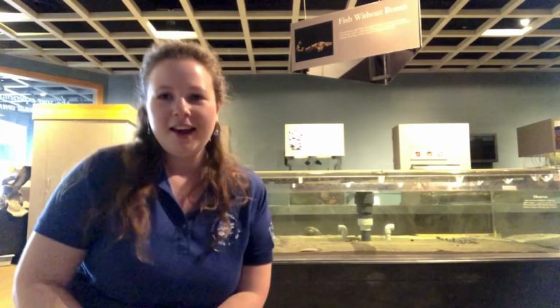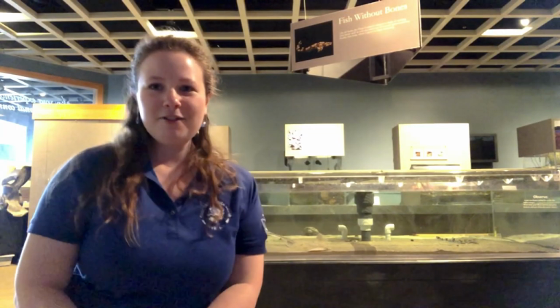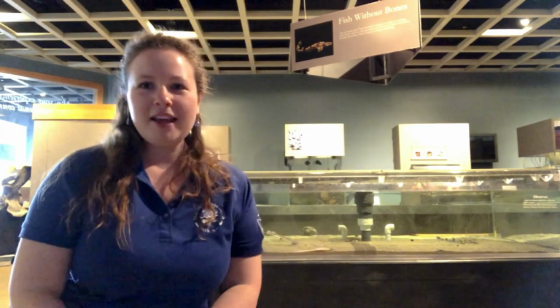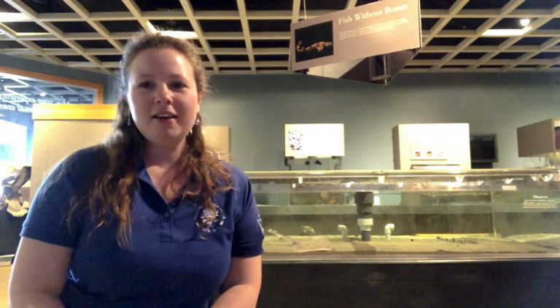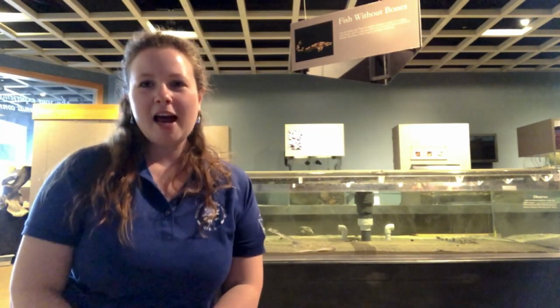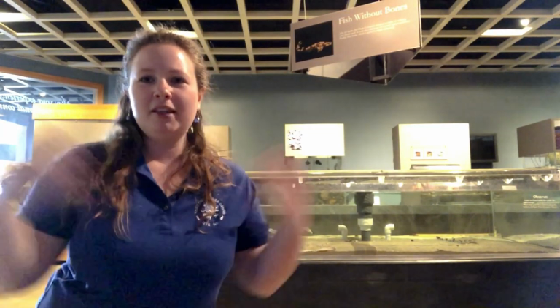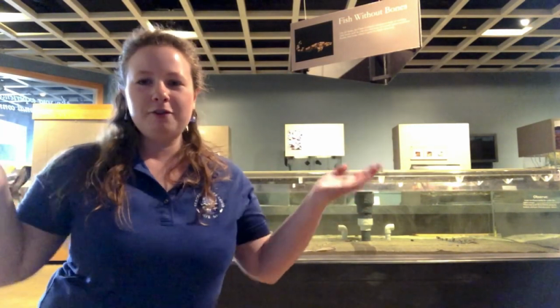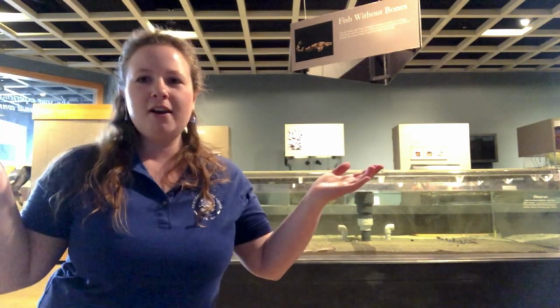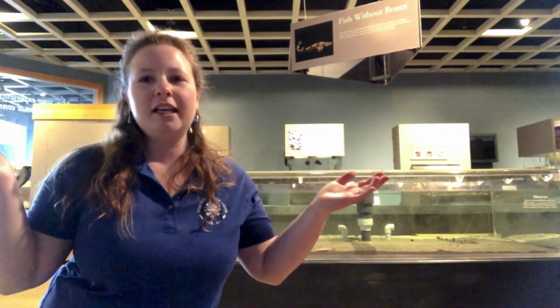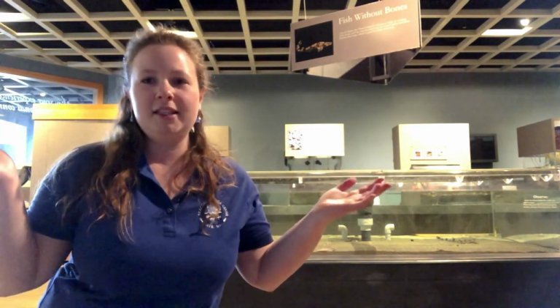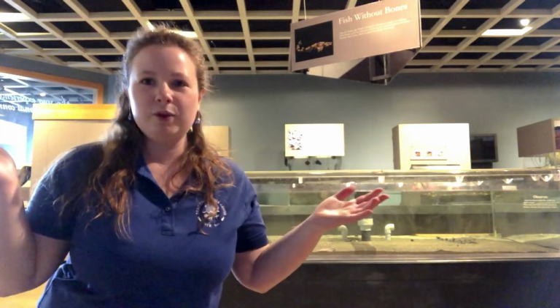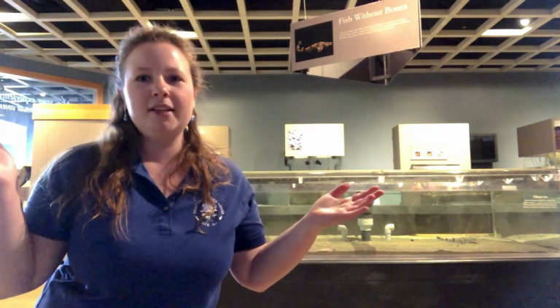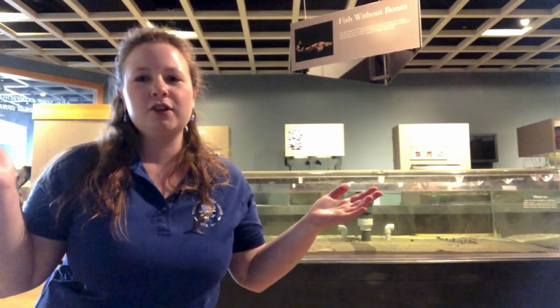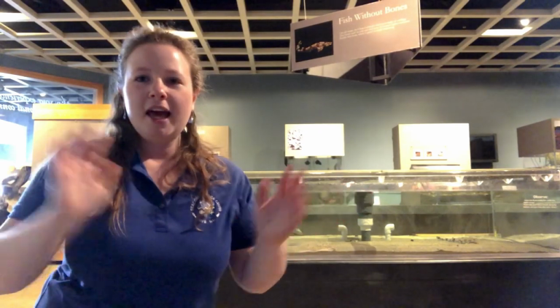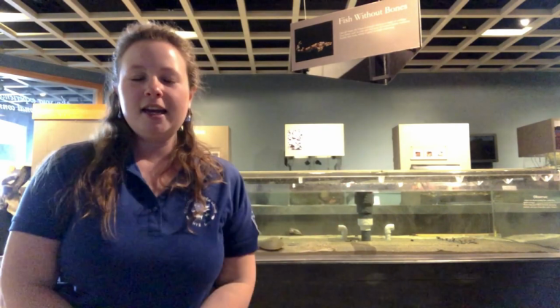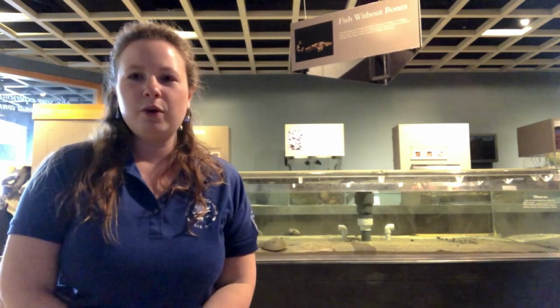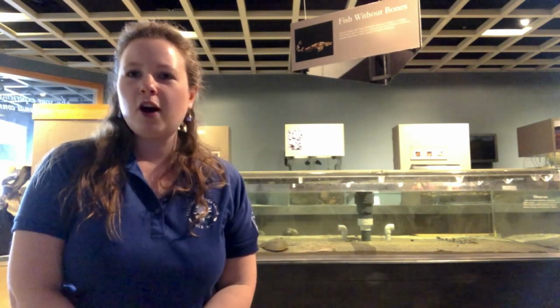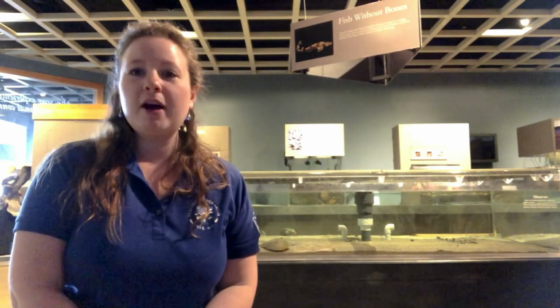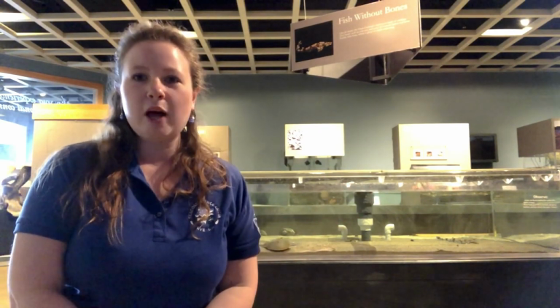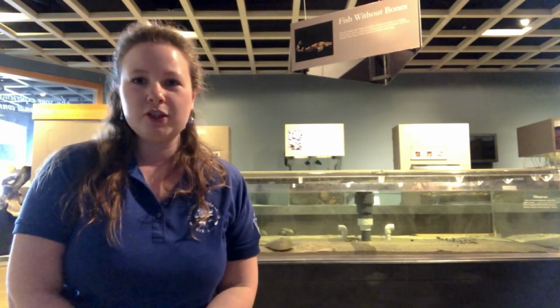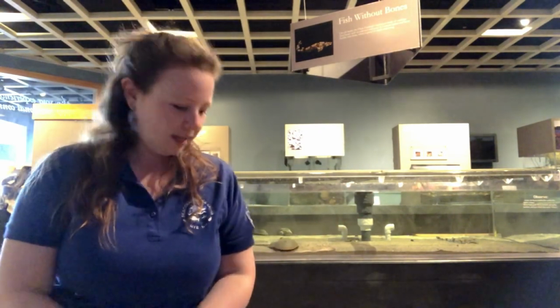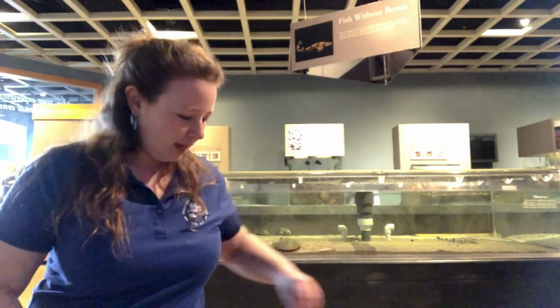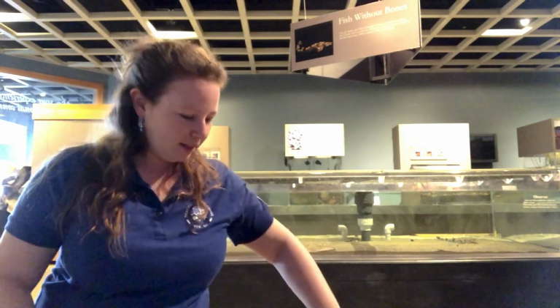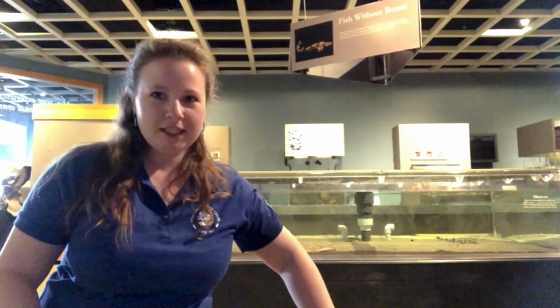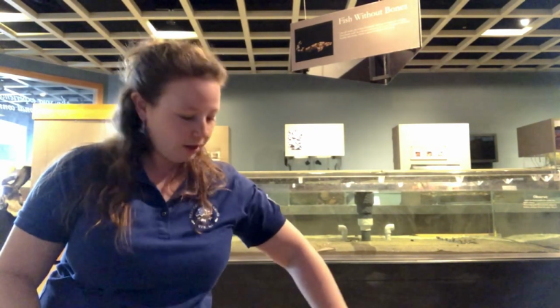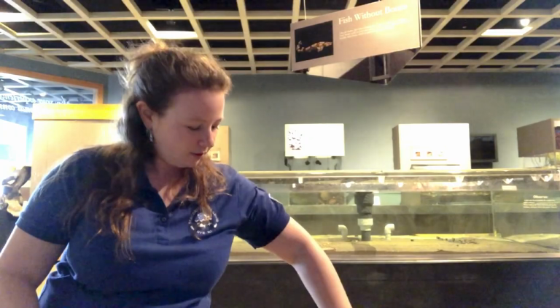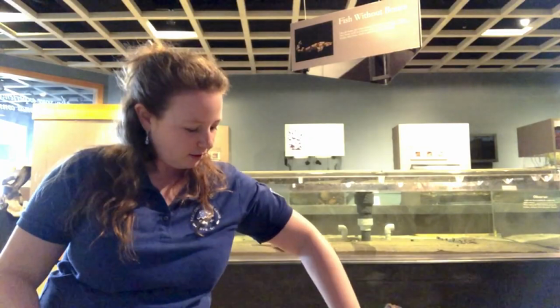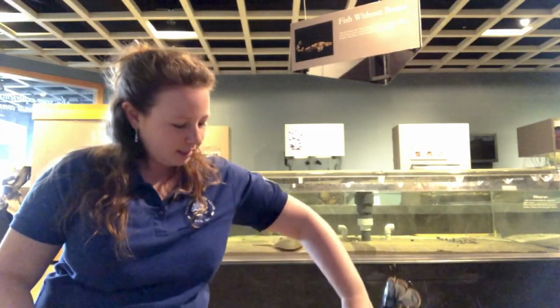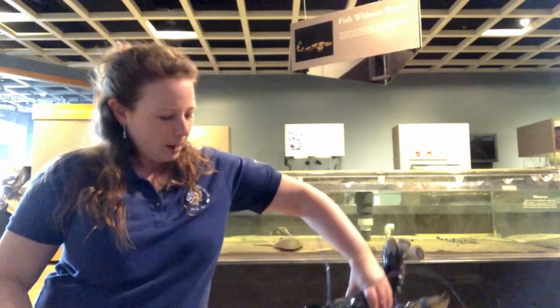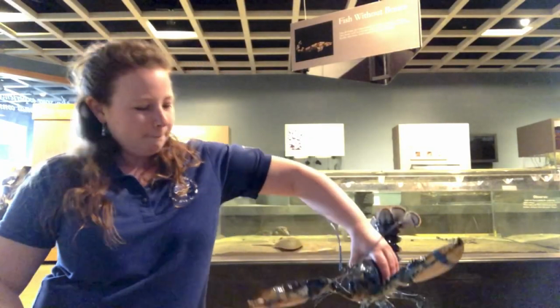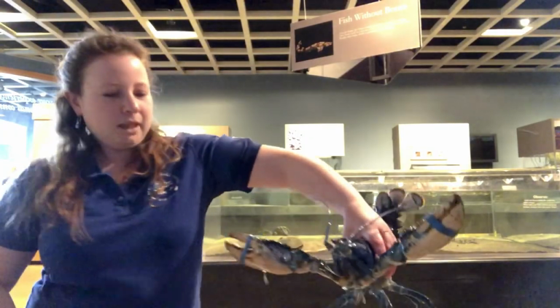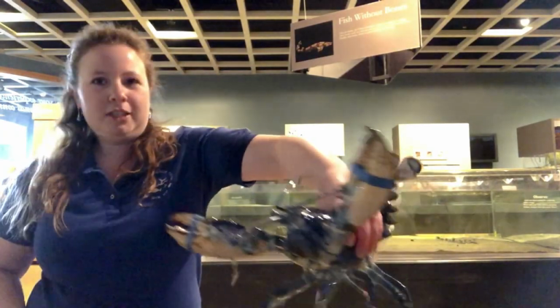Hi everyone, Emma here. I'm in the Gulf of Maine Hall at the Cico Science Center and today we're going to talk about lobsters, and in particular this lobster.